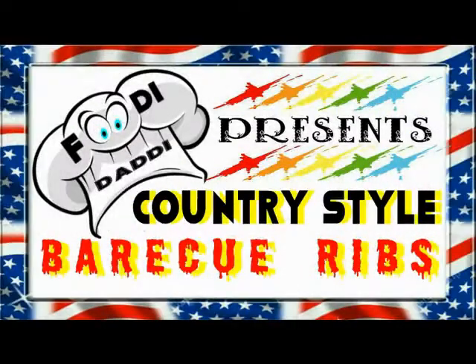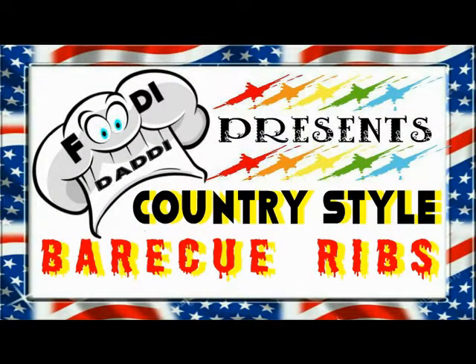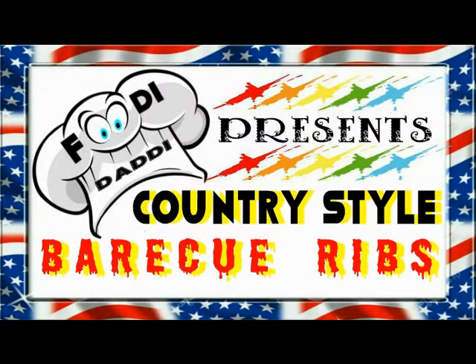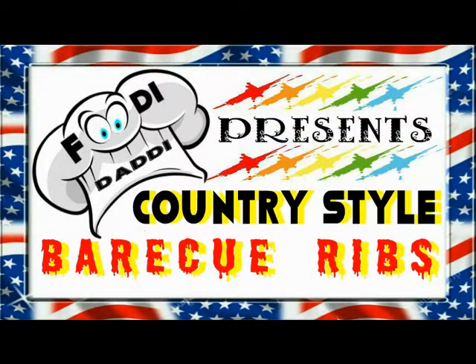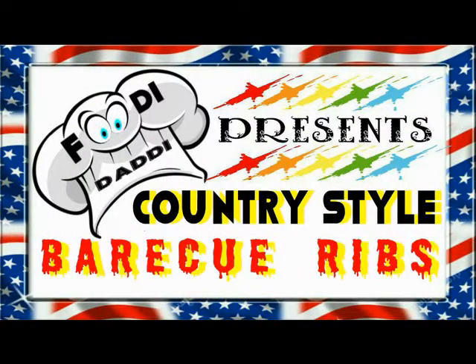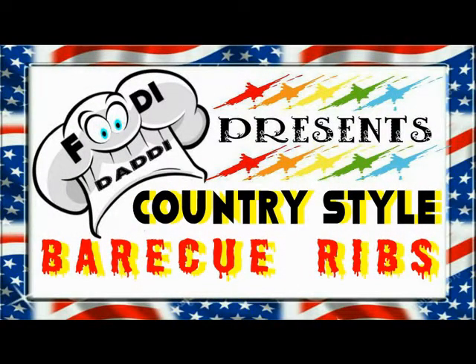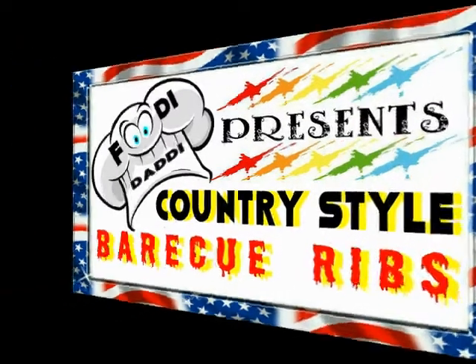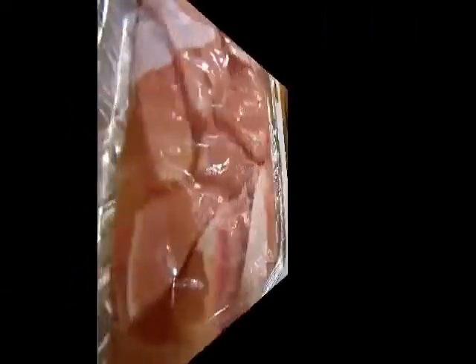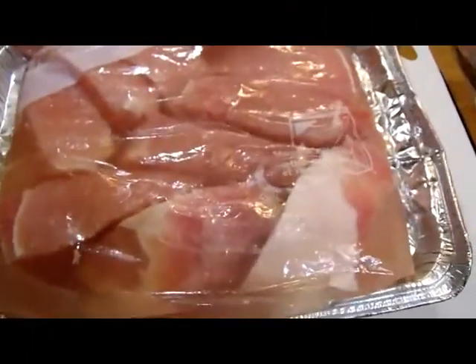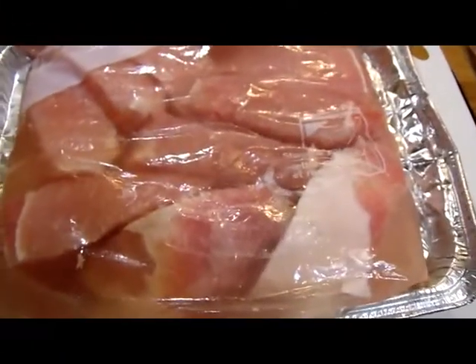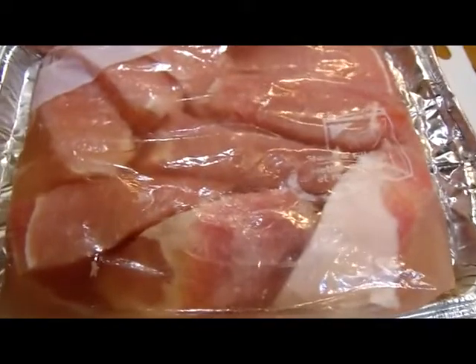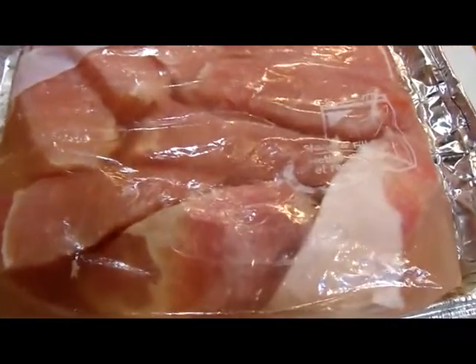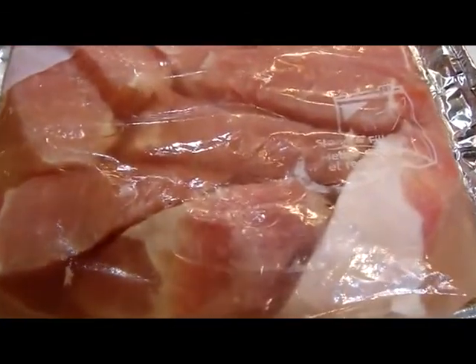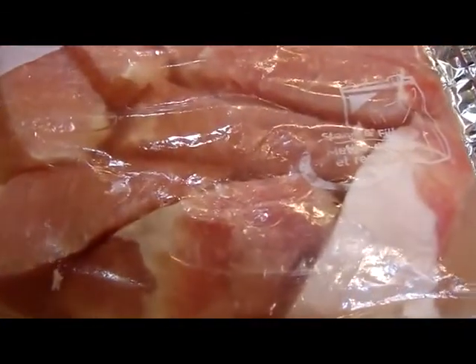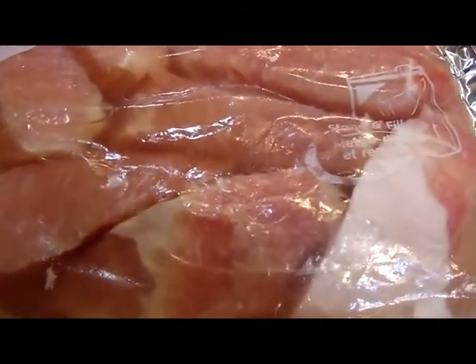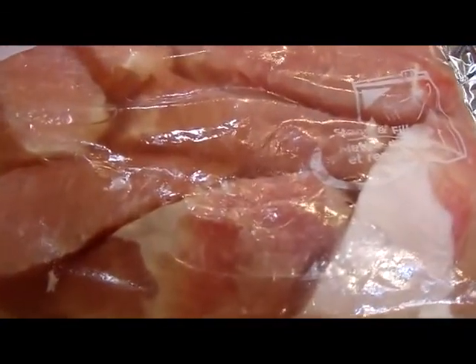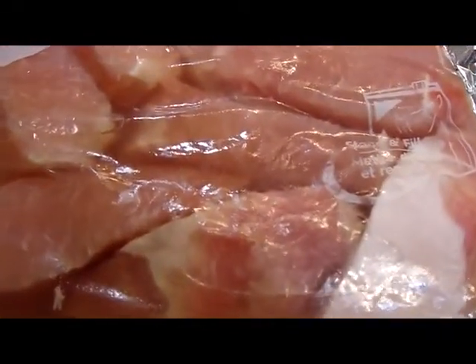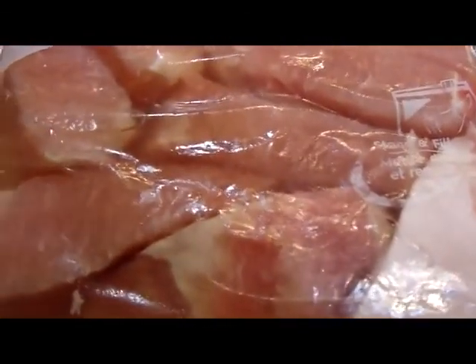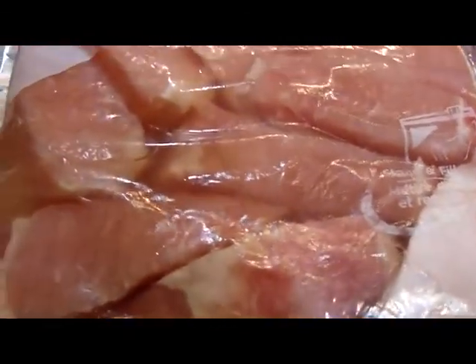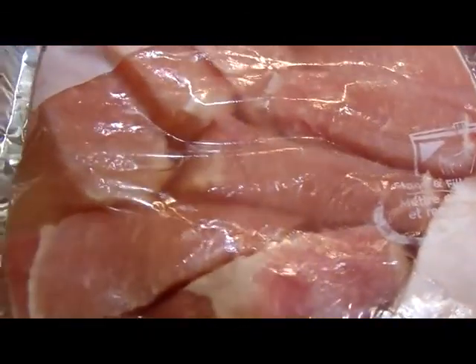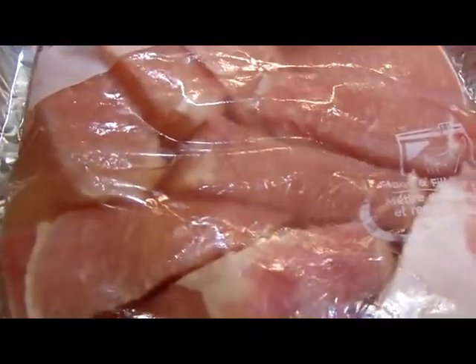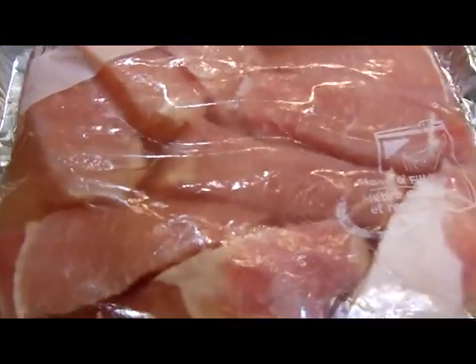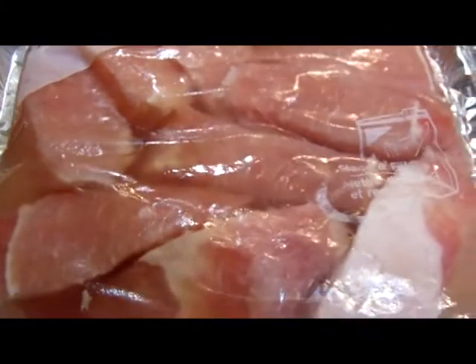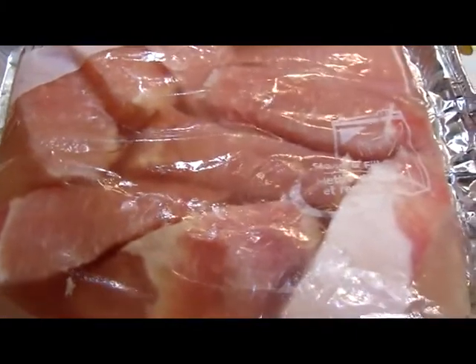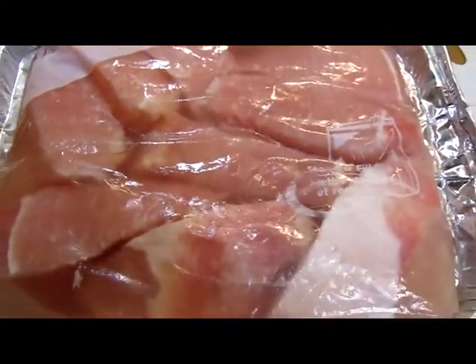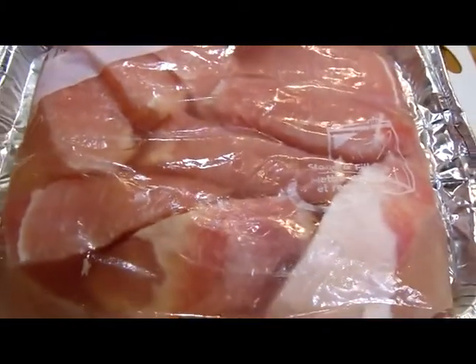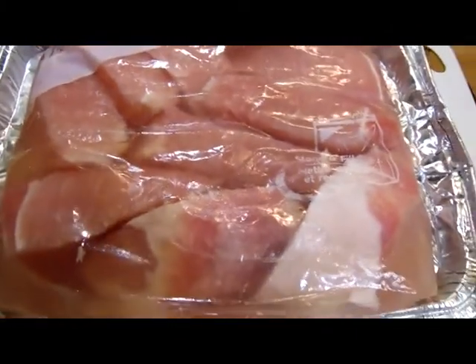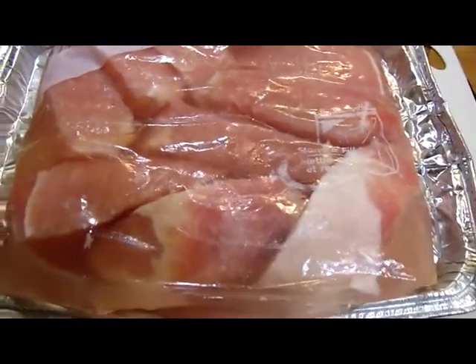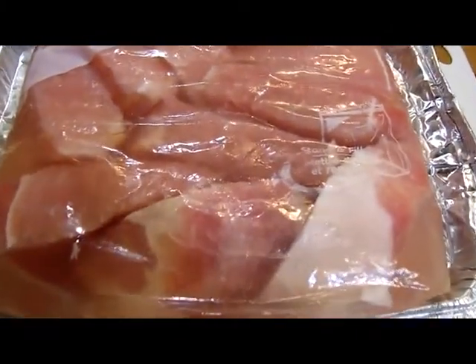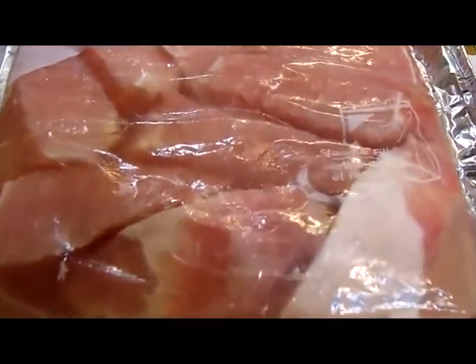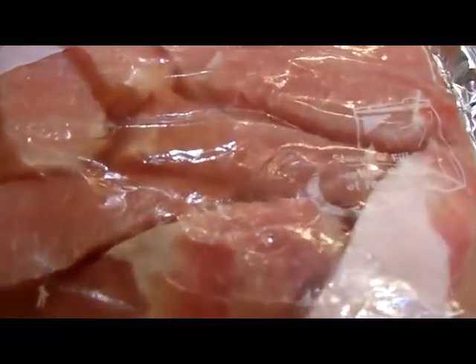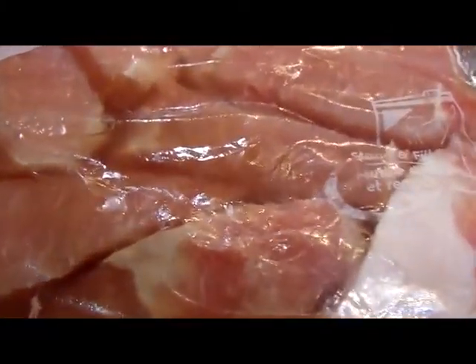Country style ribs. First thing you need to know is they are not ribs. They are loin meat, generally cut close to the shoulder, and they can be tough. I cook them pretty much like I would normally cook St. Louis or spare ribs.